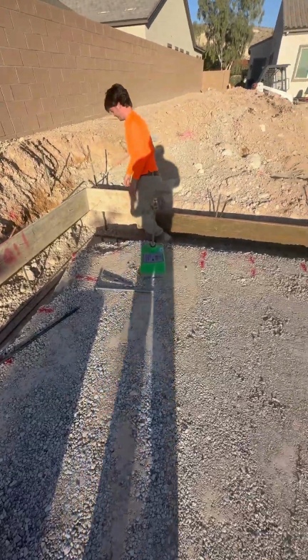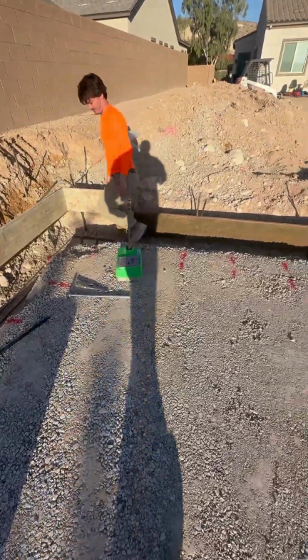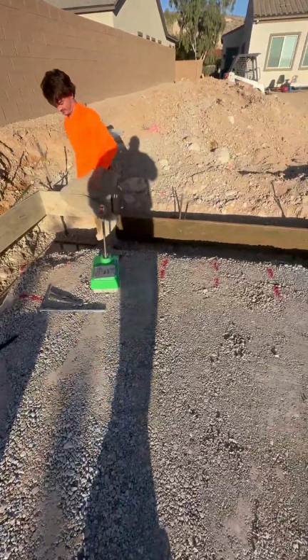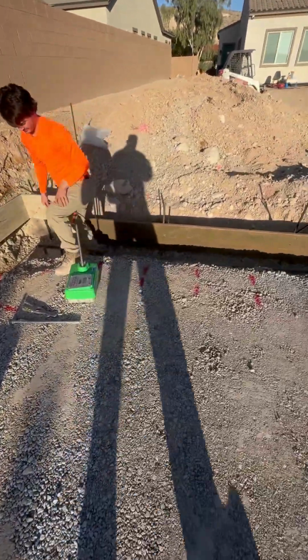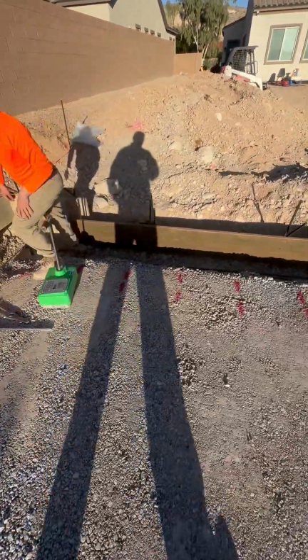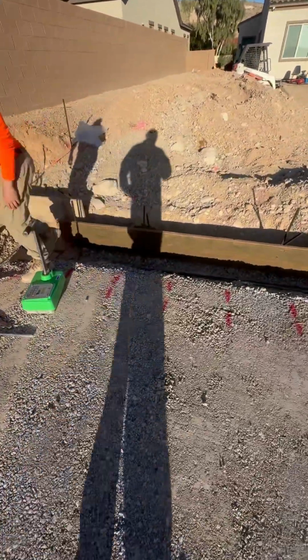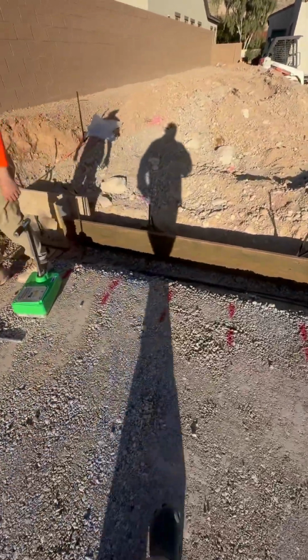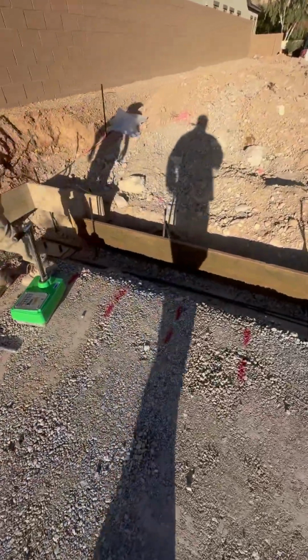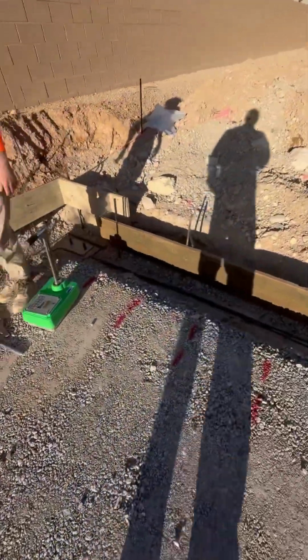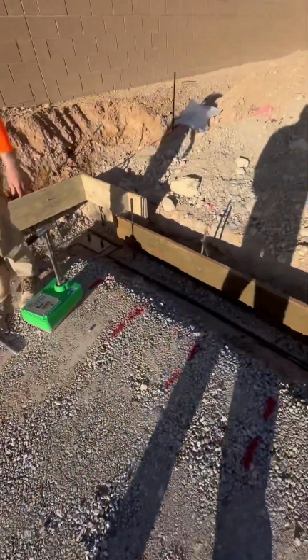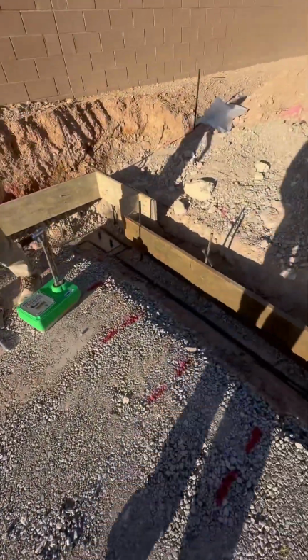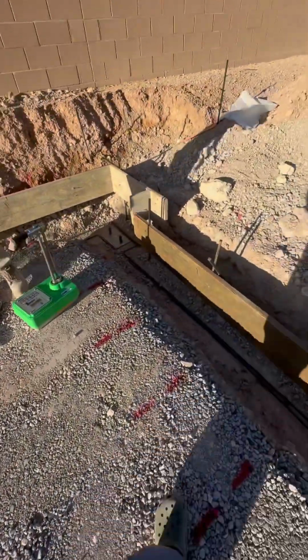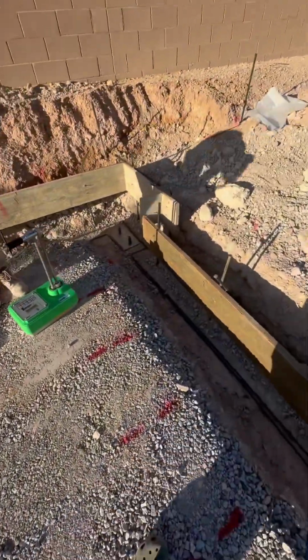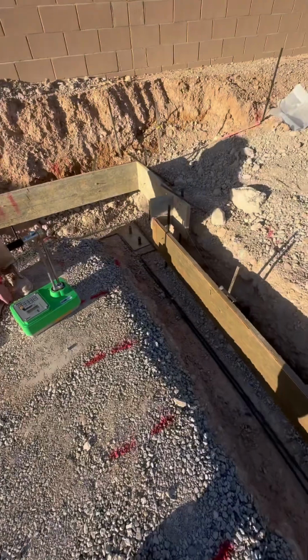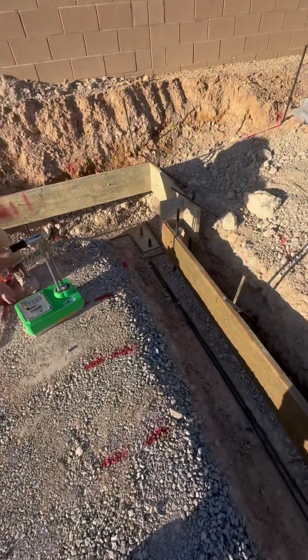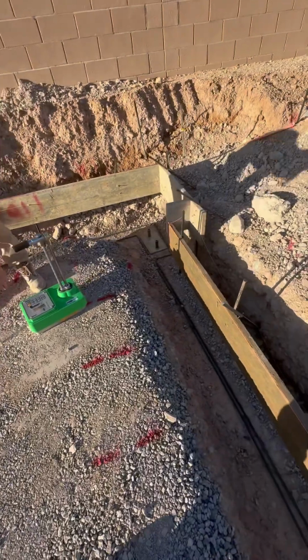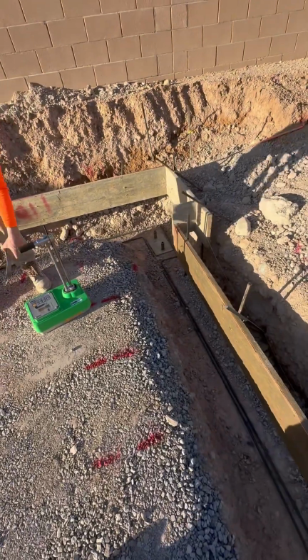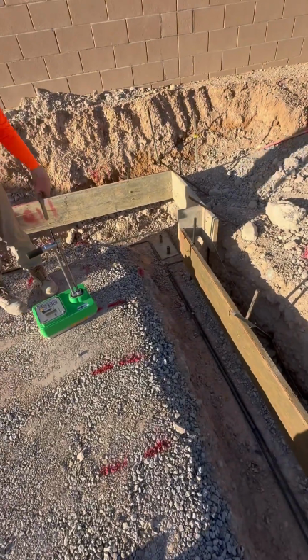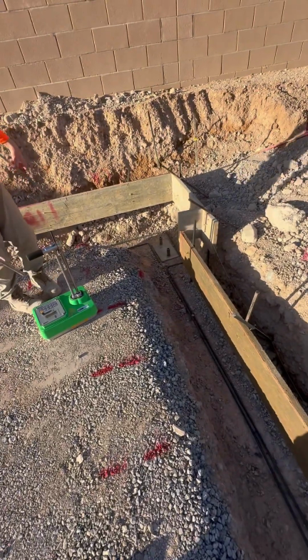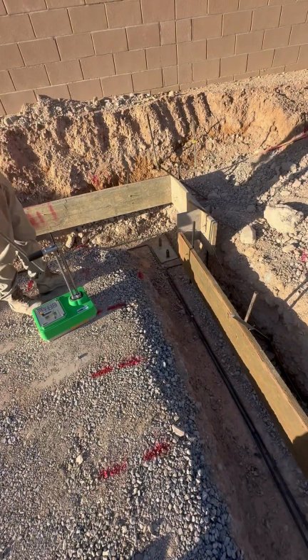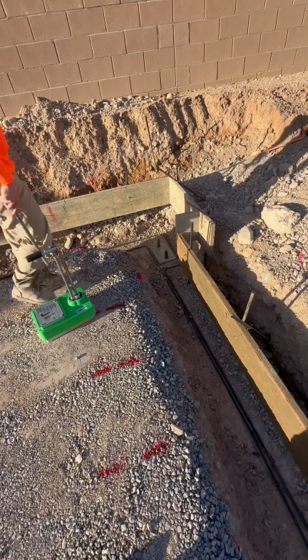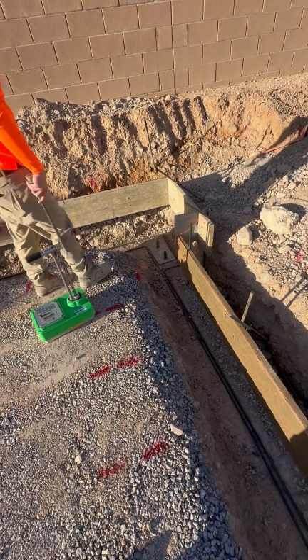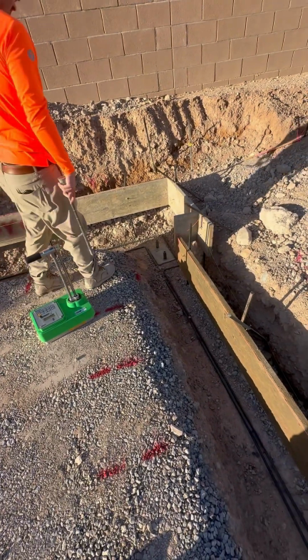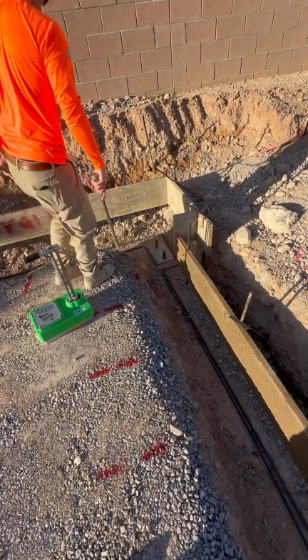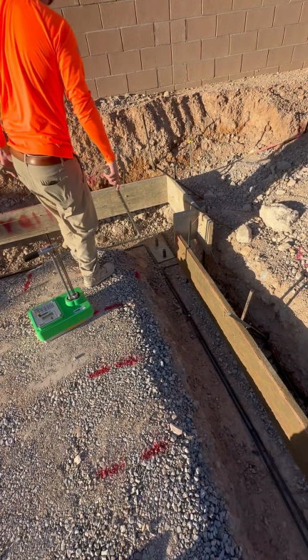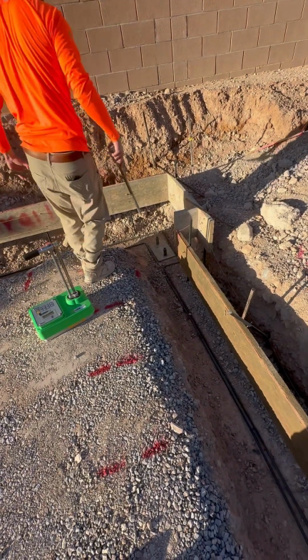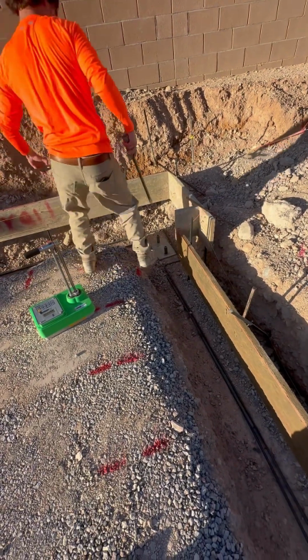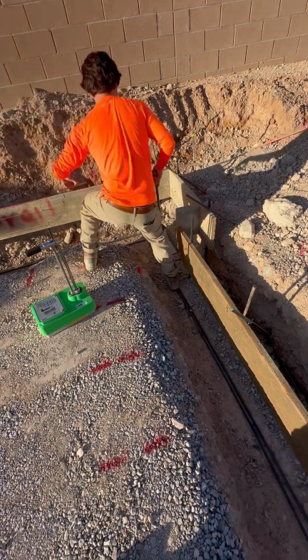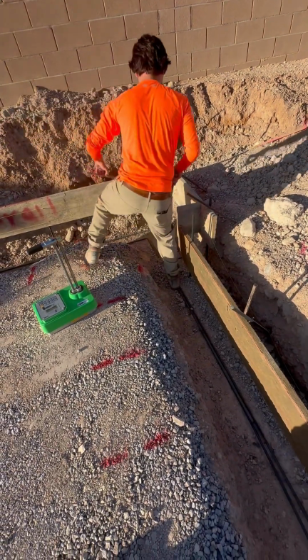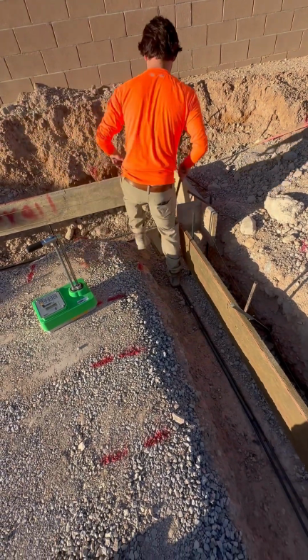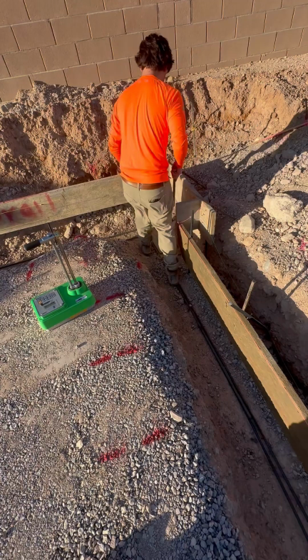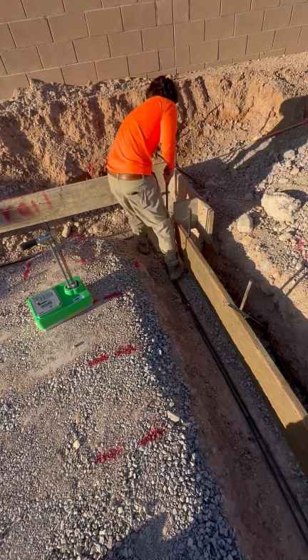Today we're doing a compaction test, specifically a gauge test for our footings.